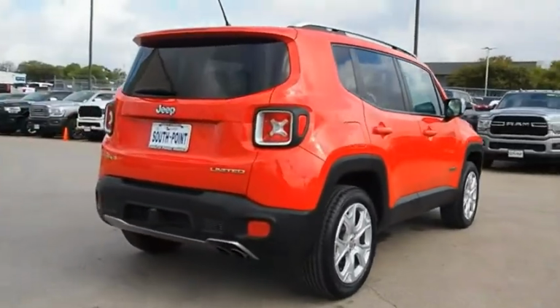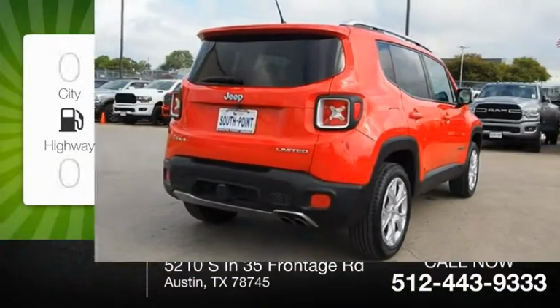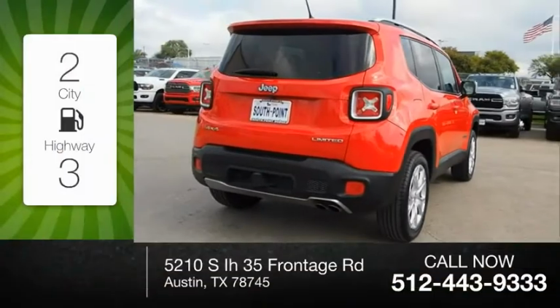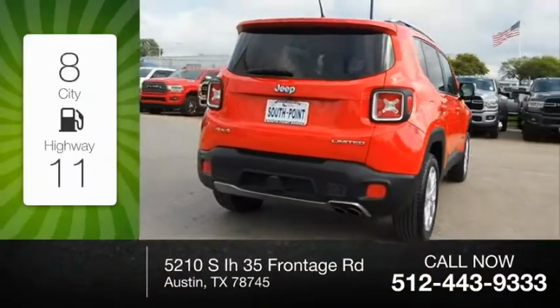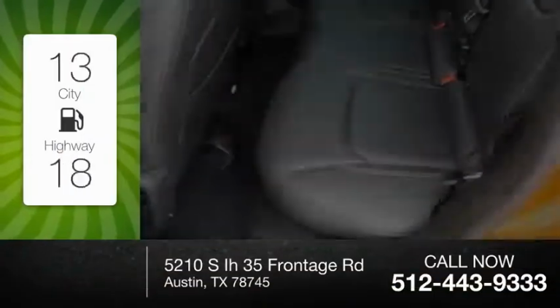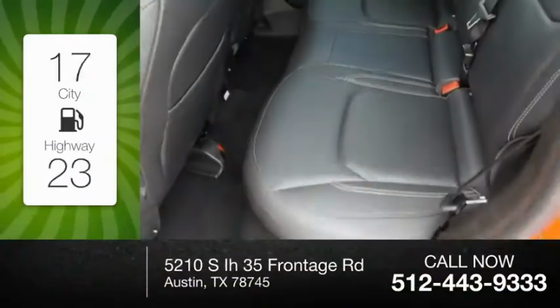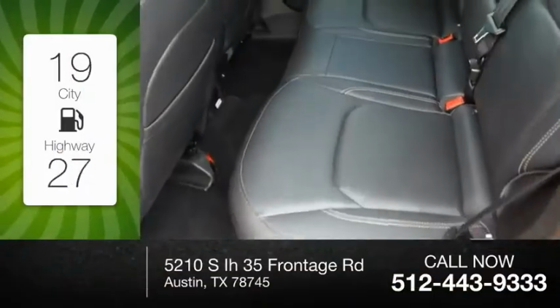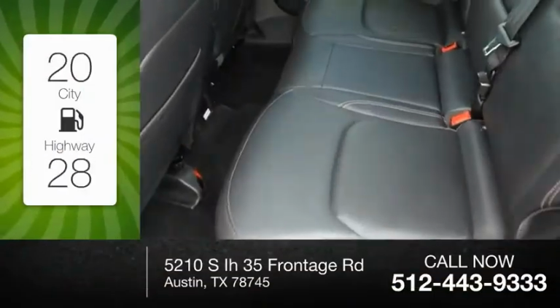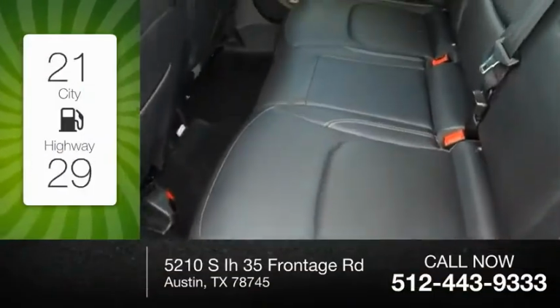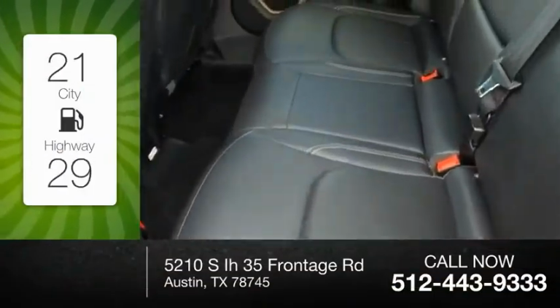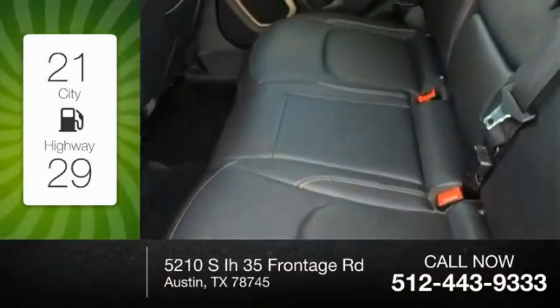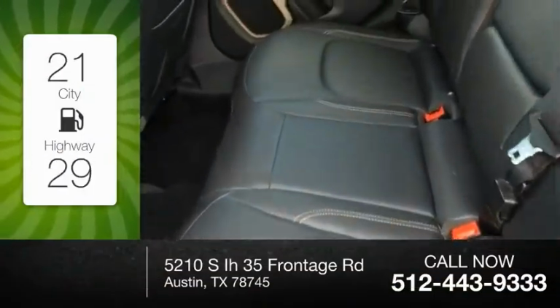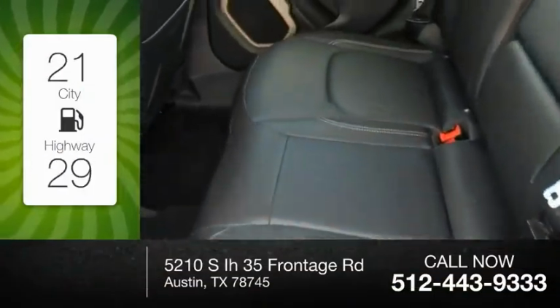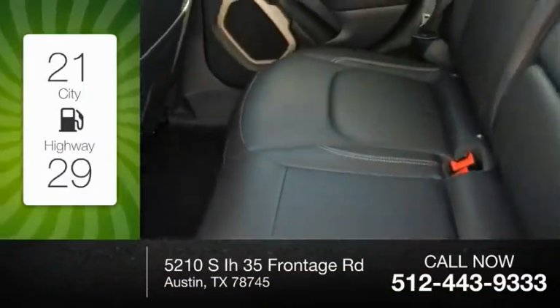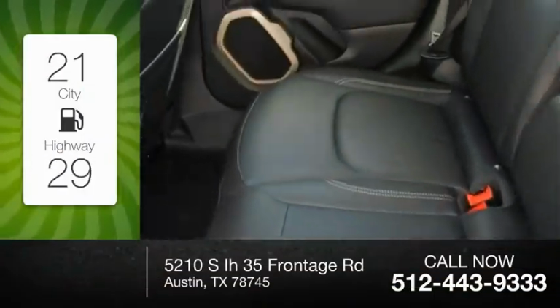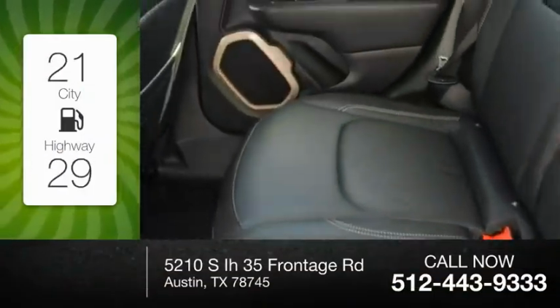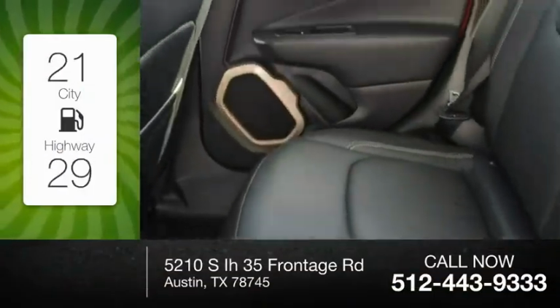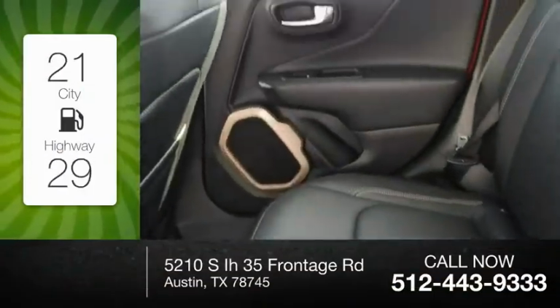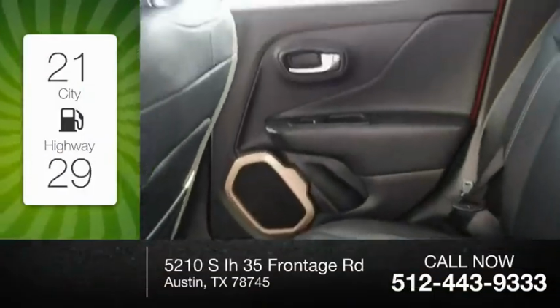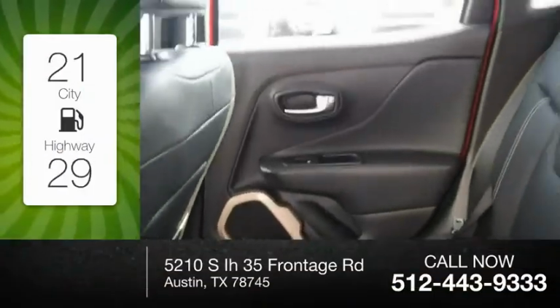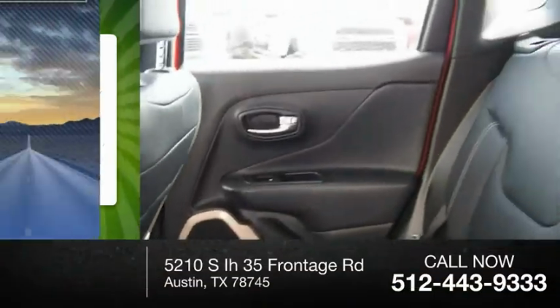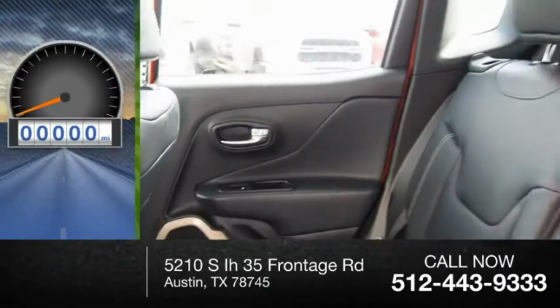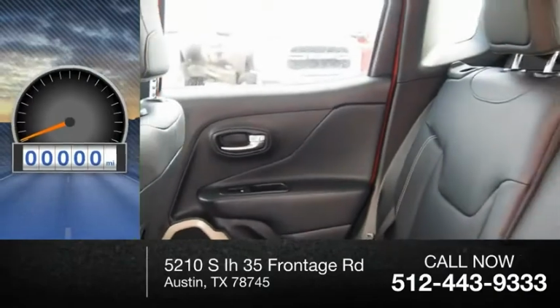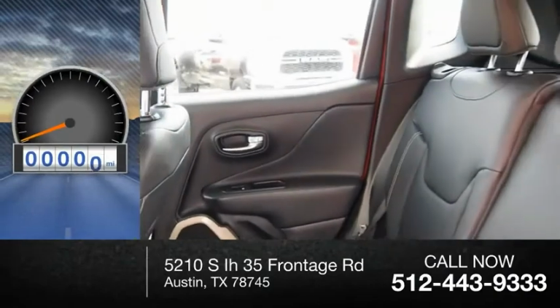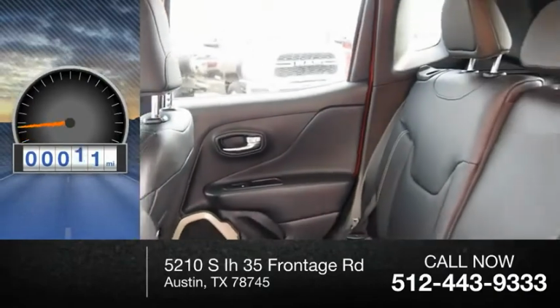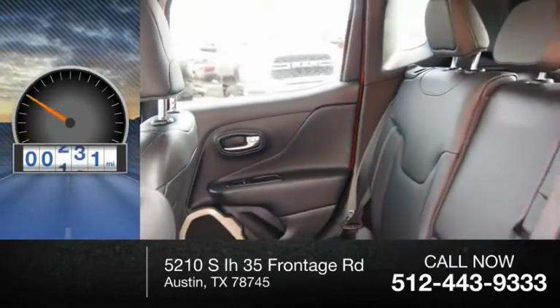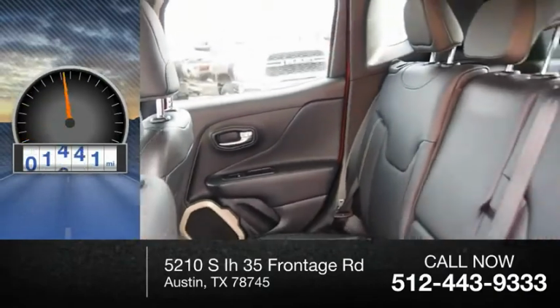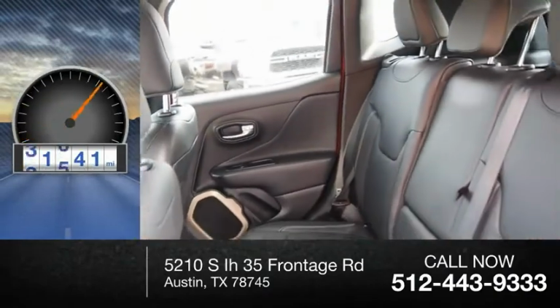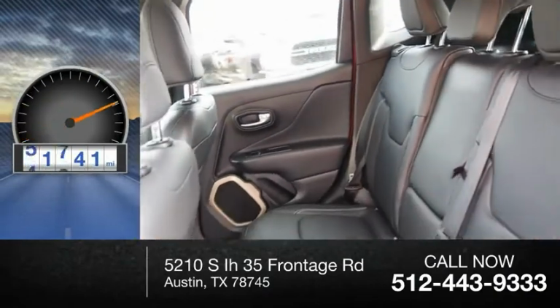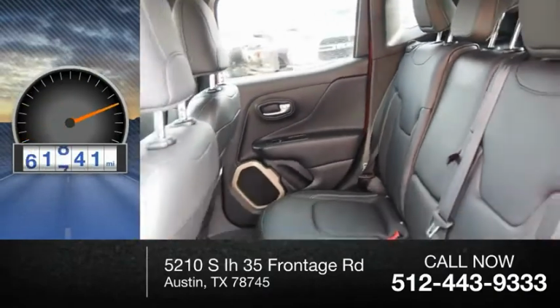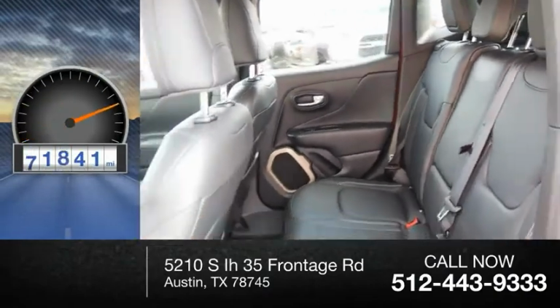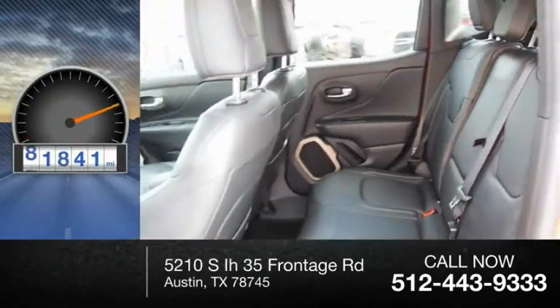Great fuel efficiency saves you money by requiring fewer trips to the gas station. This vehicle has less than 85,000 miles.